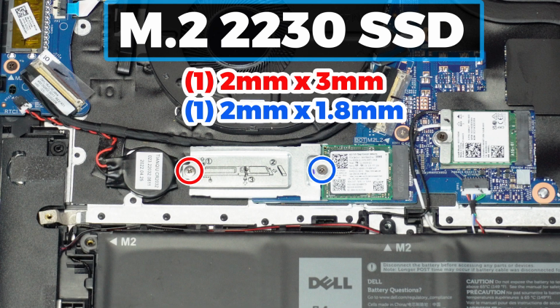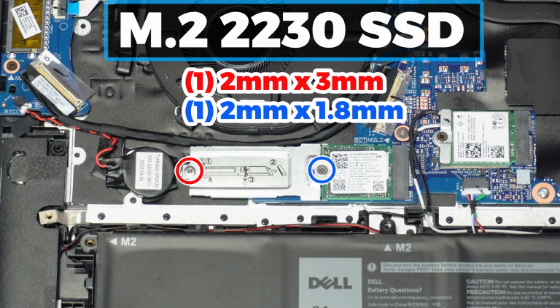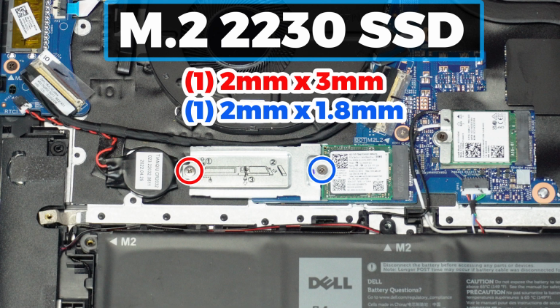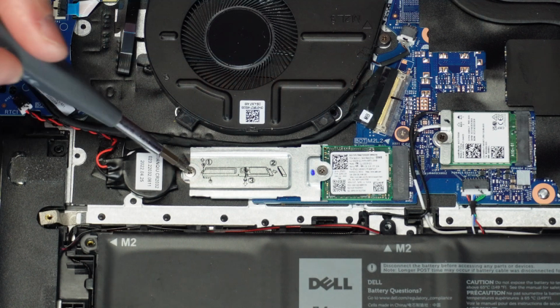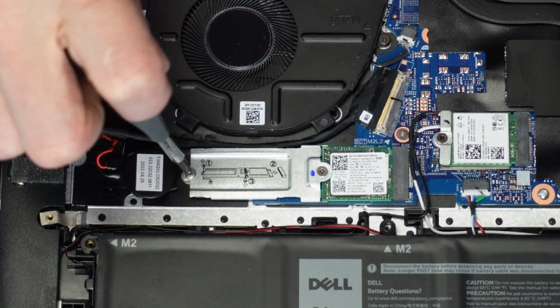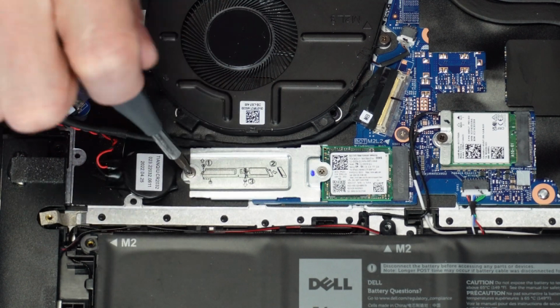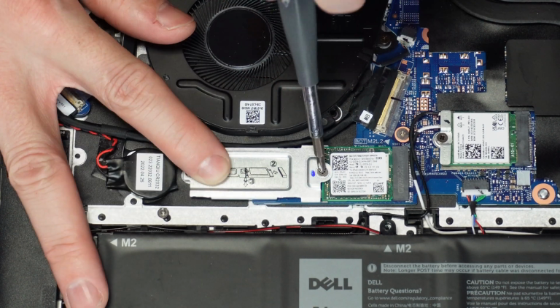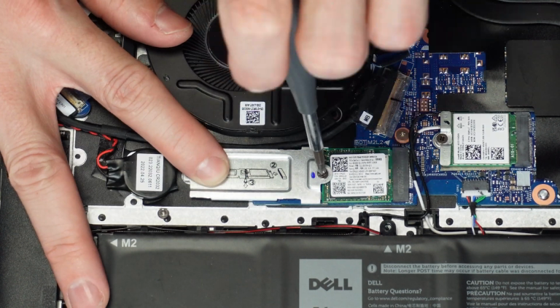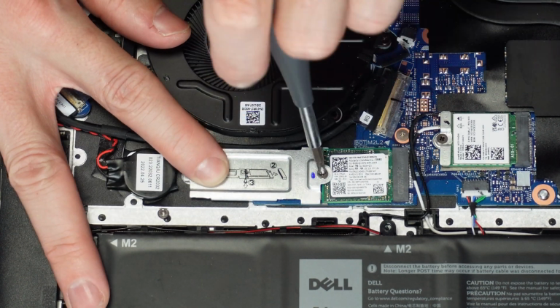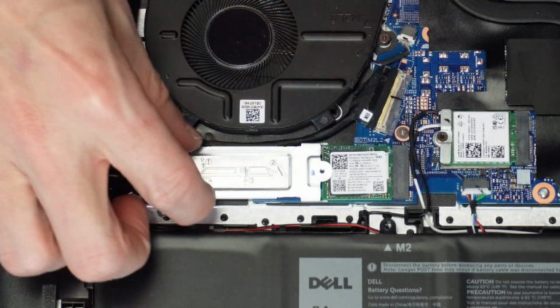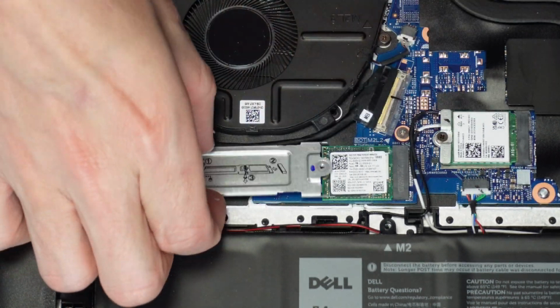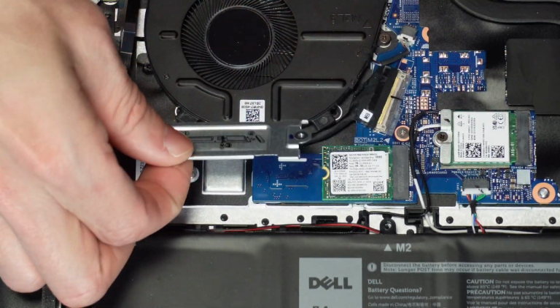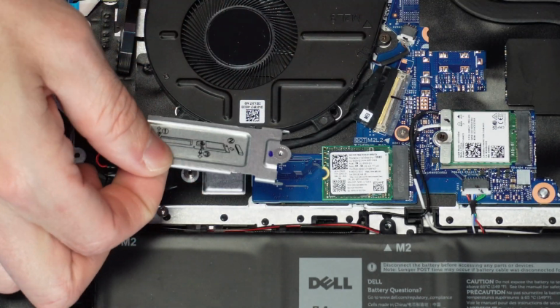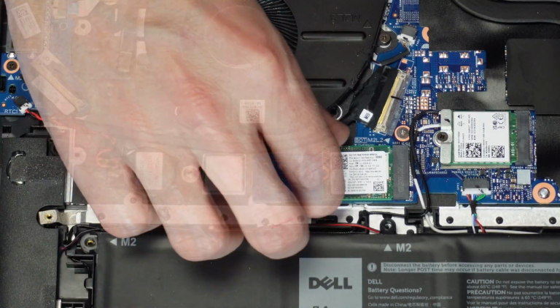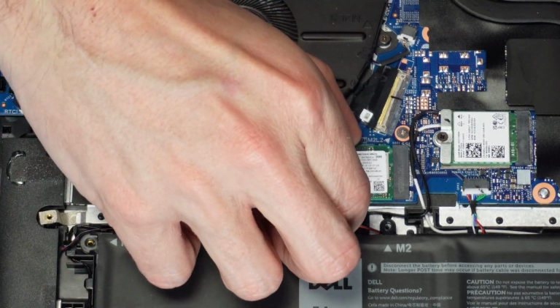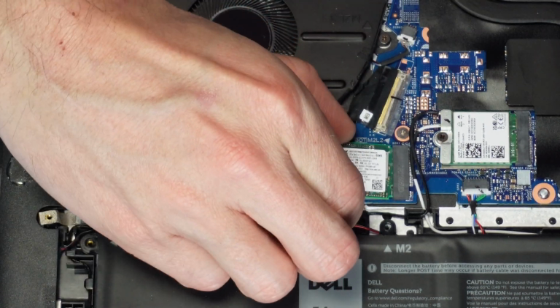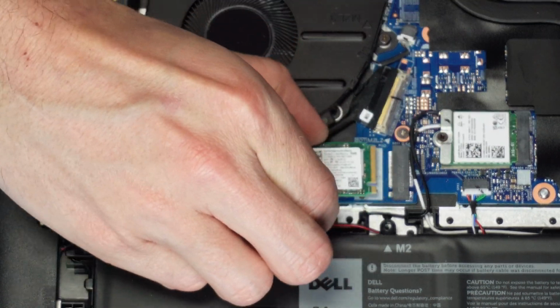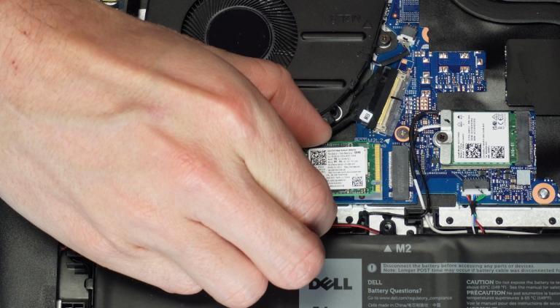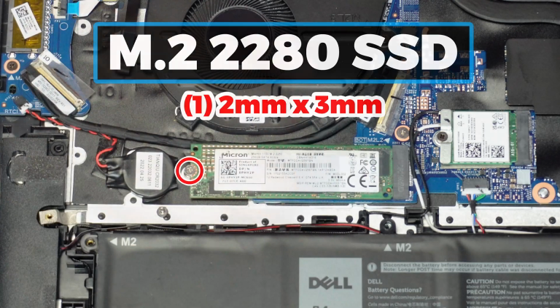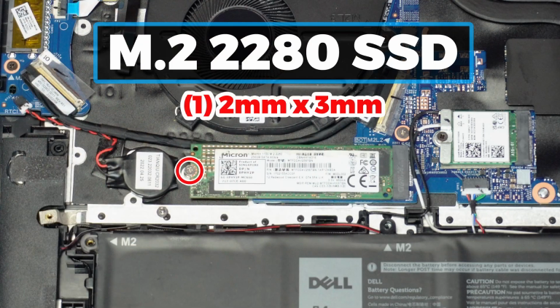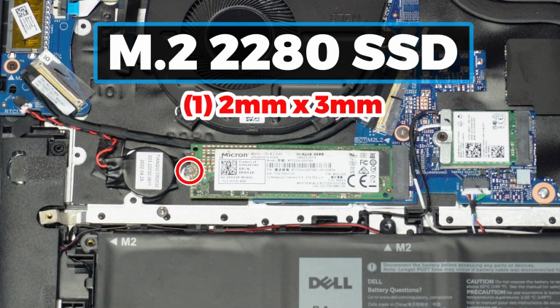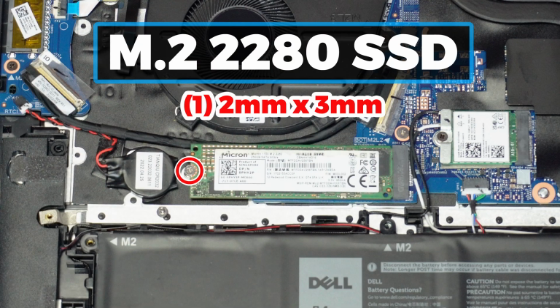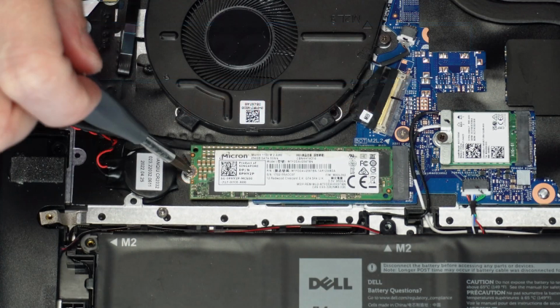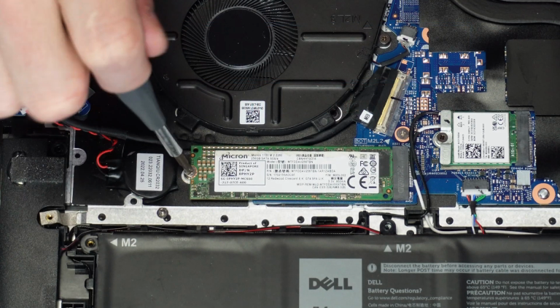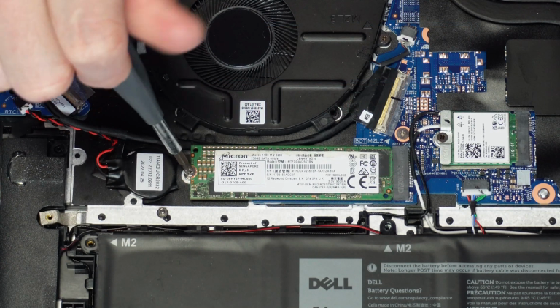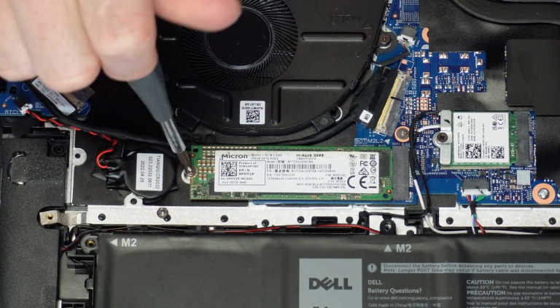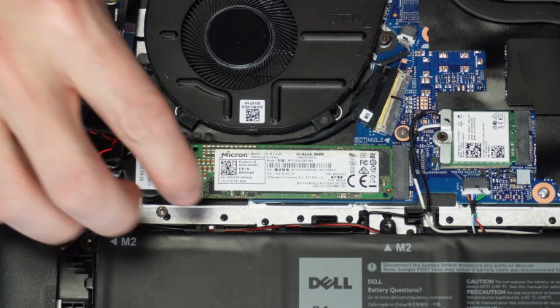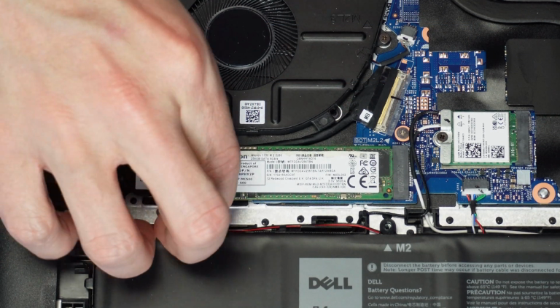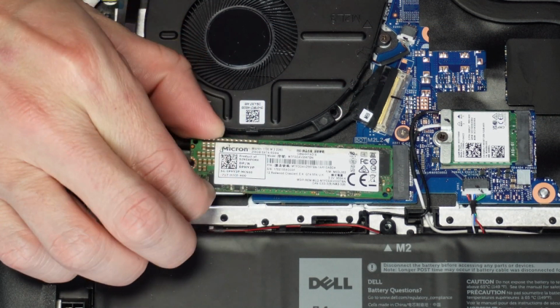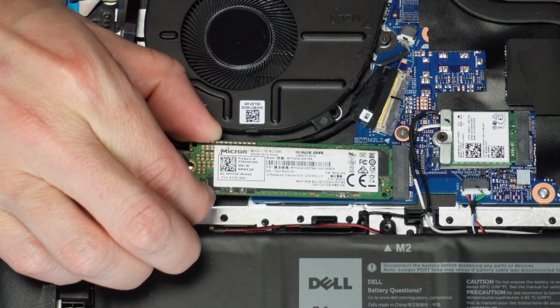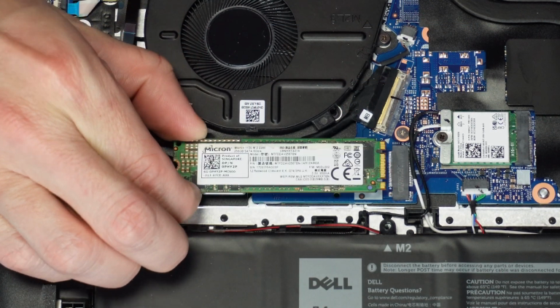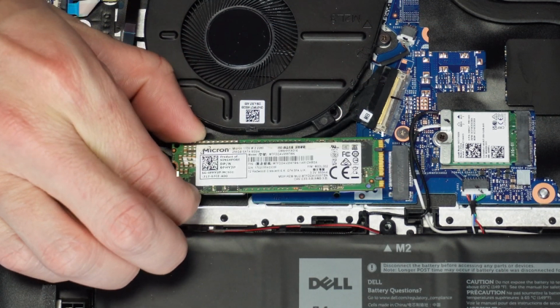To remove the 2230 solid-state drive, just unscrew the mounting bracket and then slide it out. And since the 2280 has no mounting bracket, just go ahead and unscrew it and then pull it out.